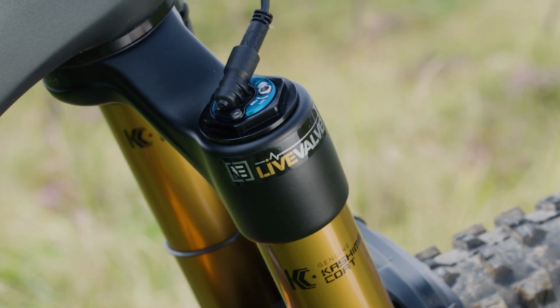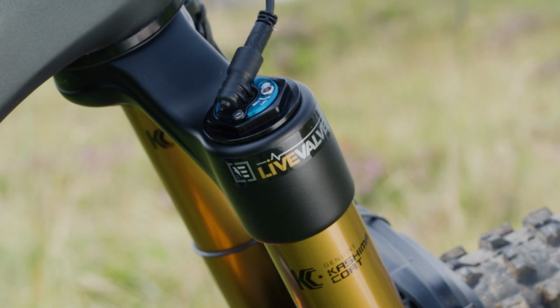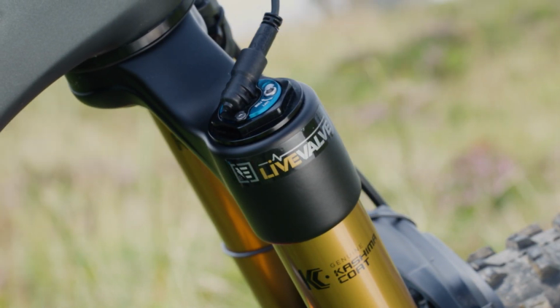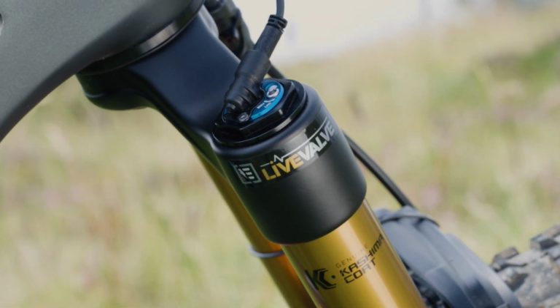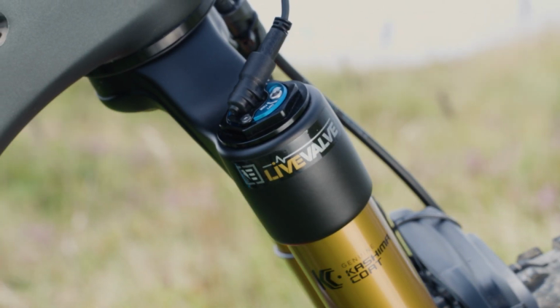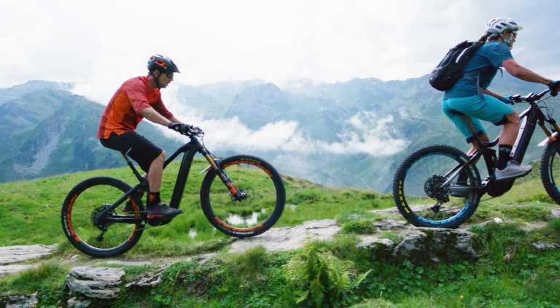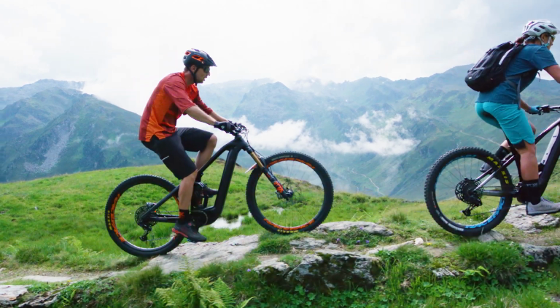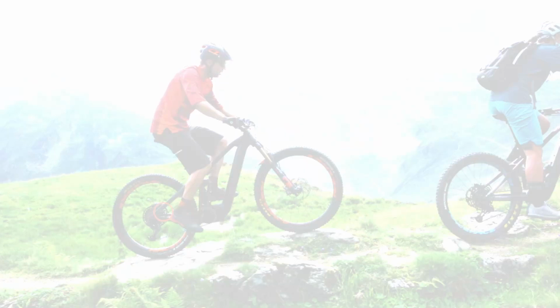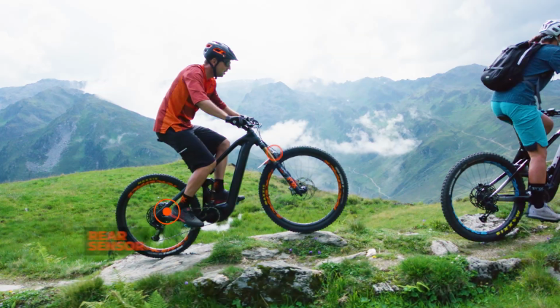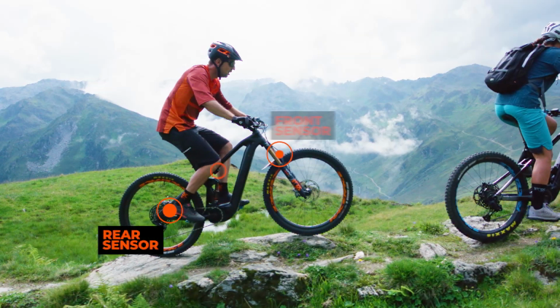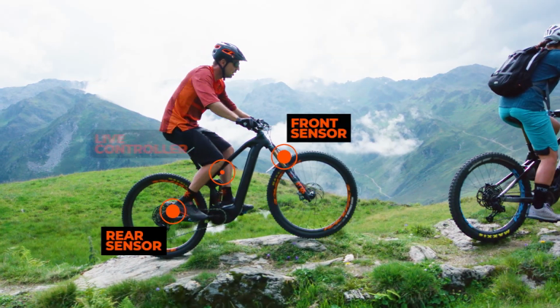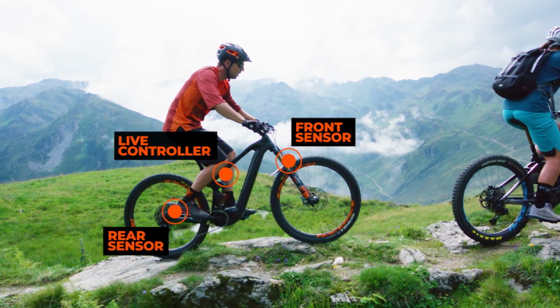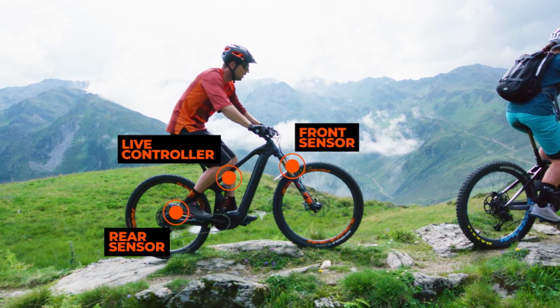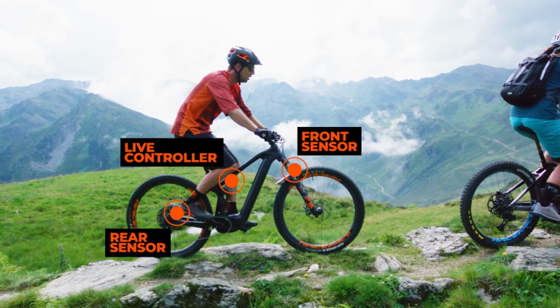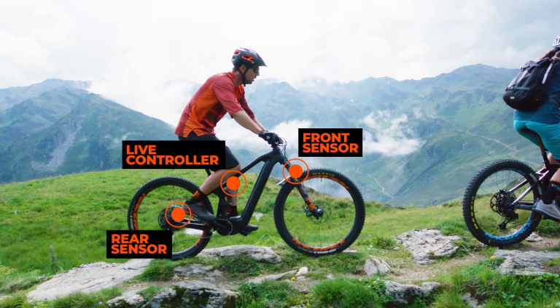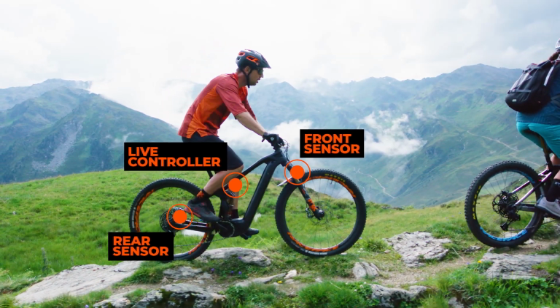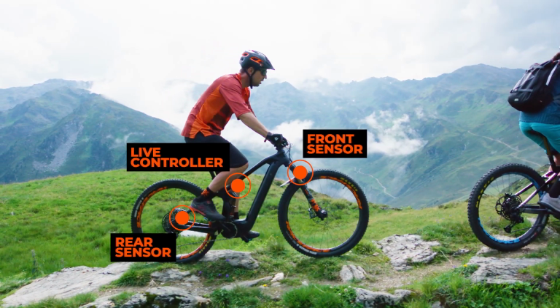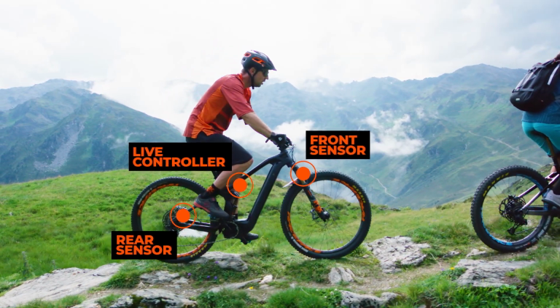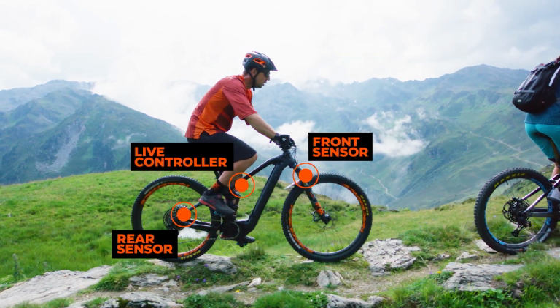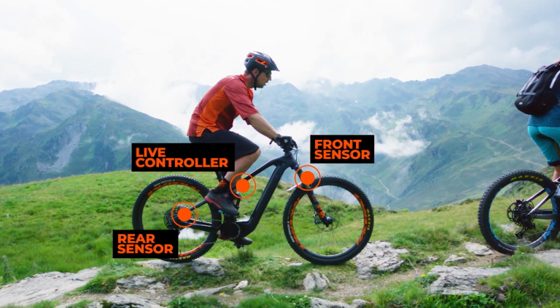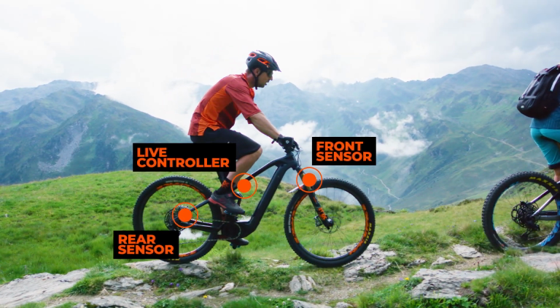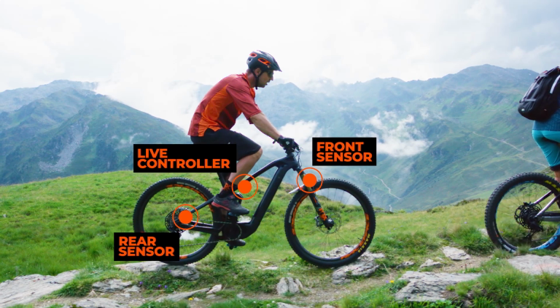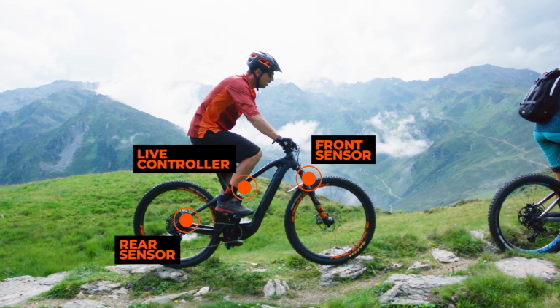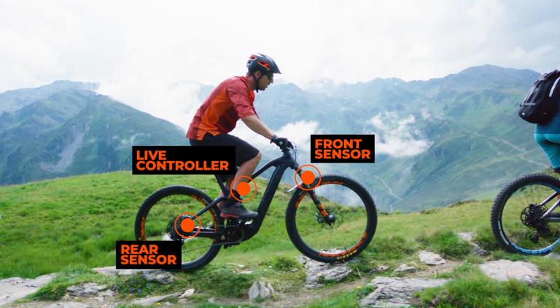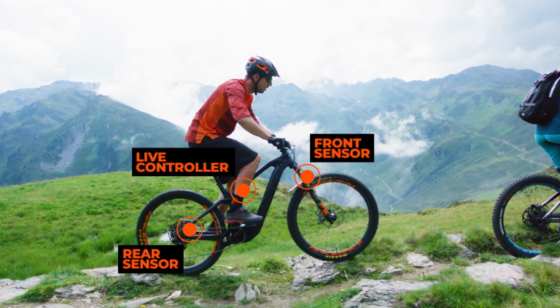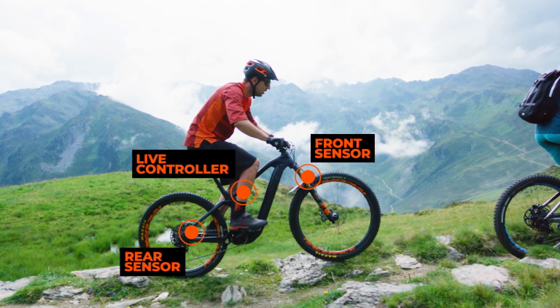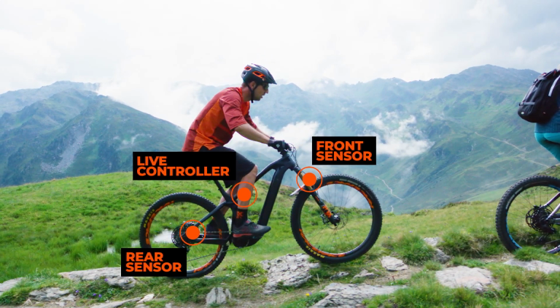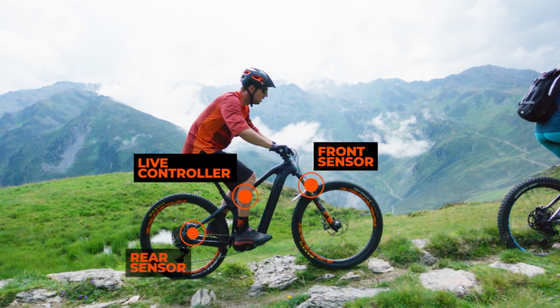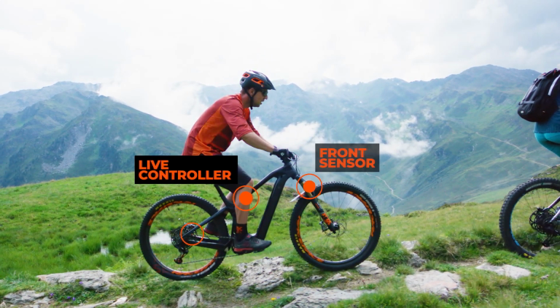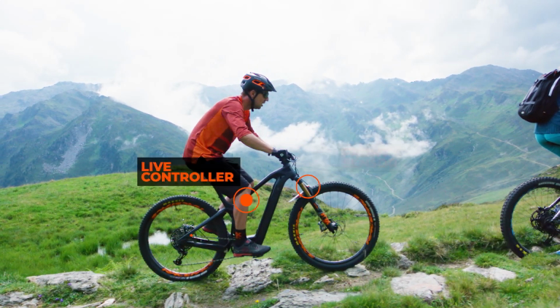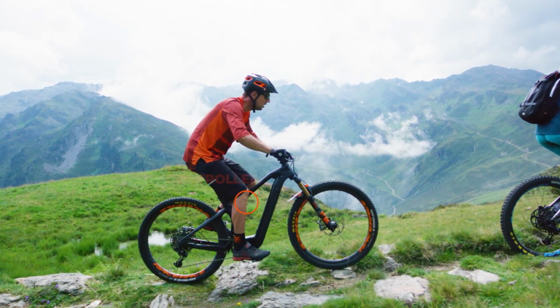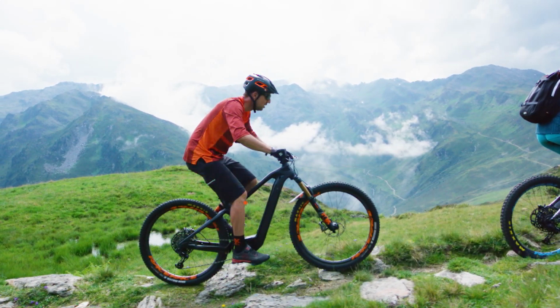Introducing eLive Valve, Fox's most advanced electronically tuned suspension system for e-bikes. Designed by Fox's Advanced Products Group, eLive Valve will change the way riders interact with their suspension.